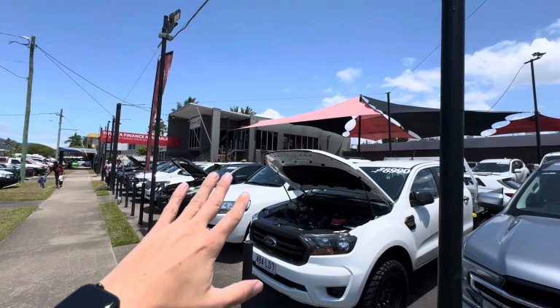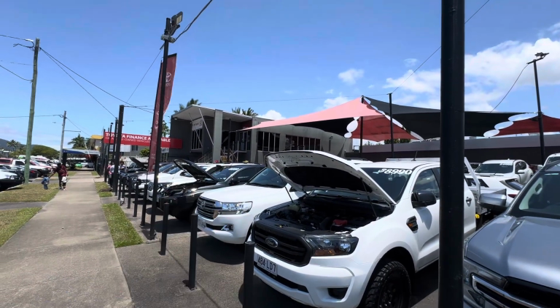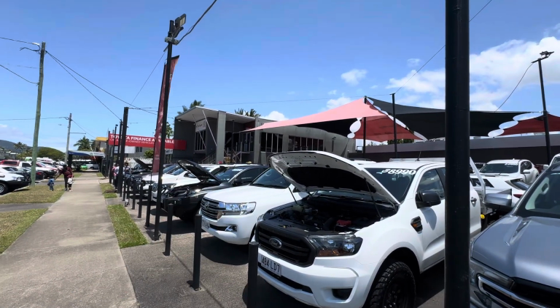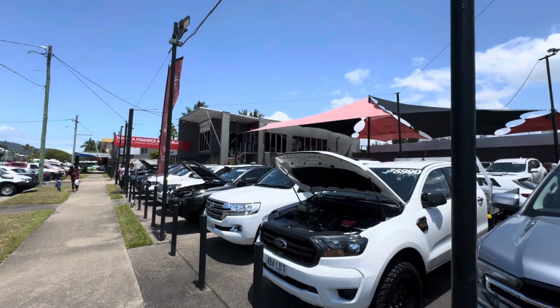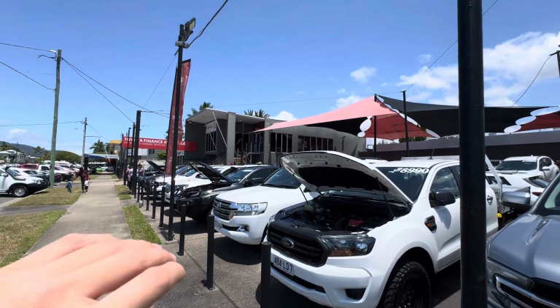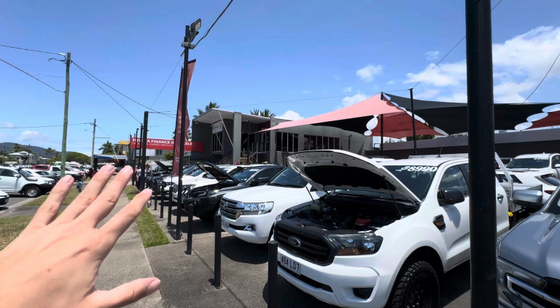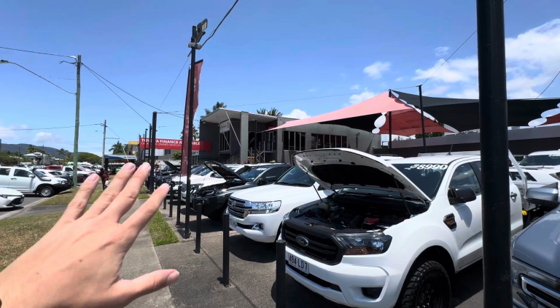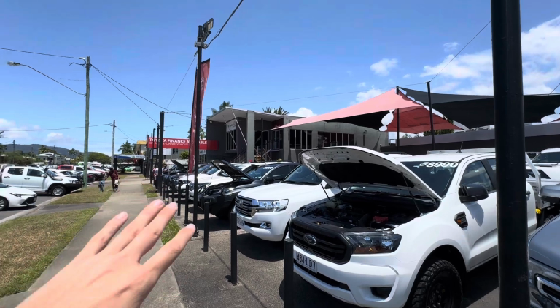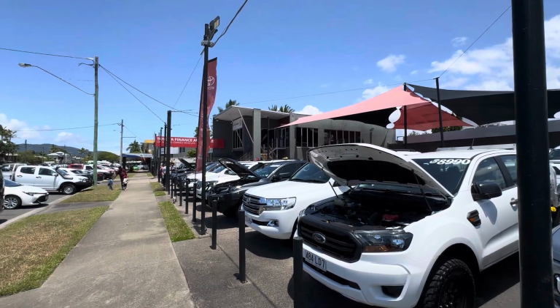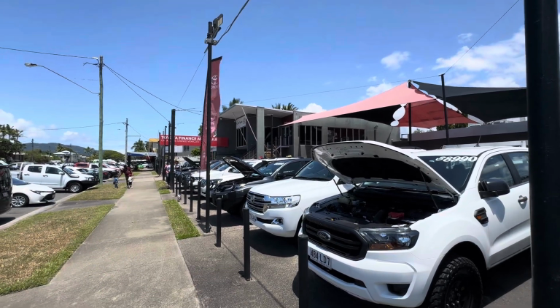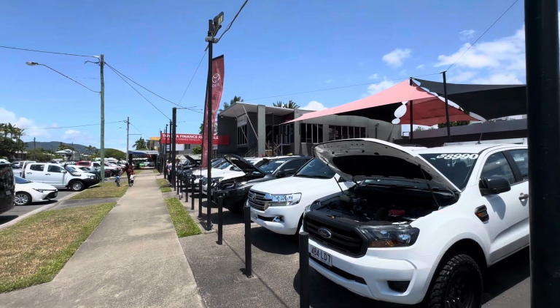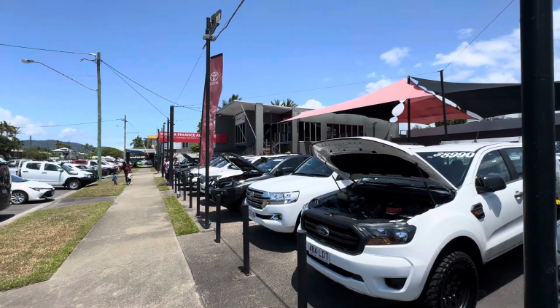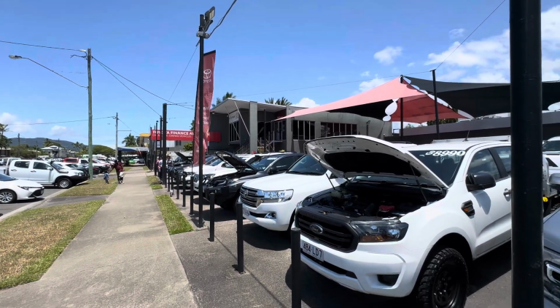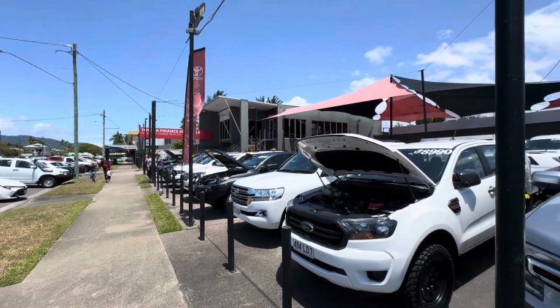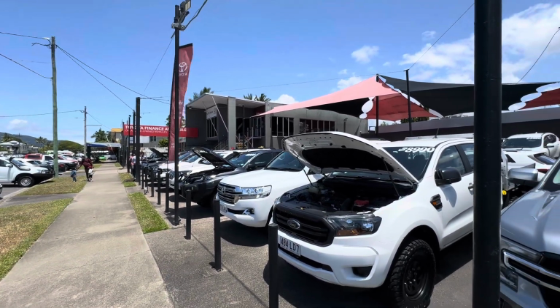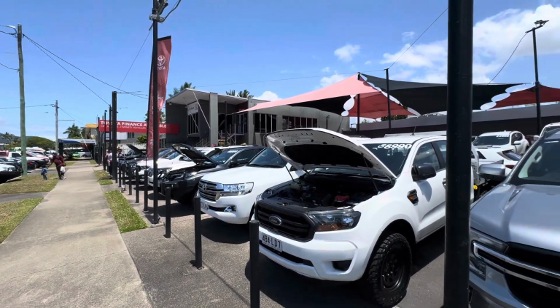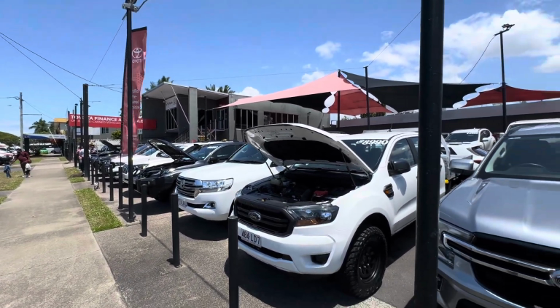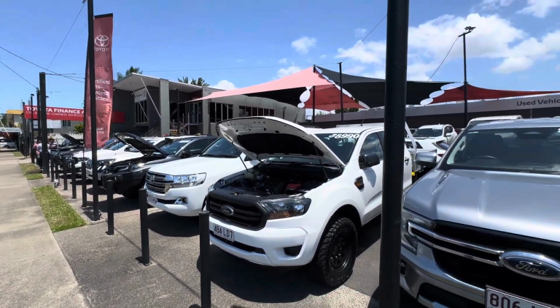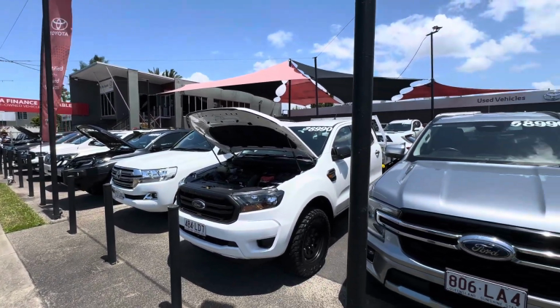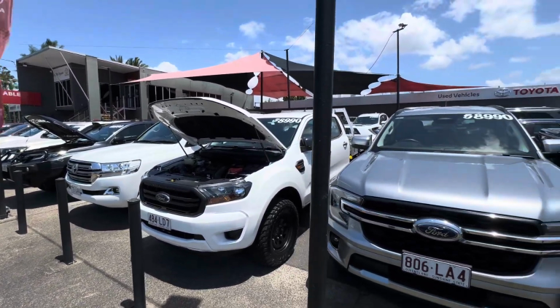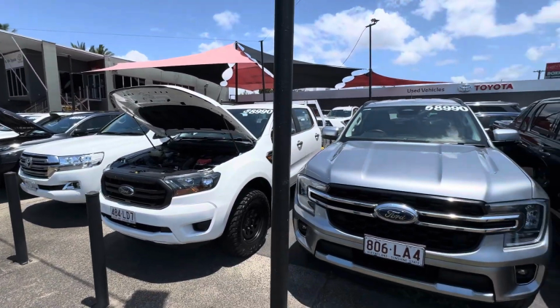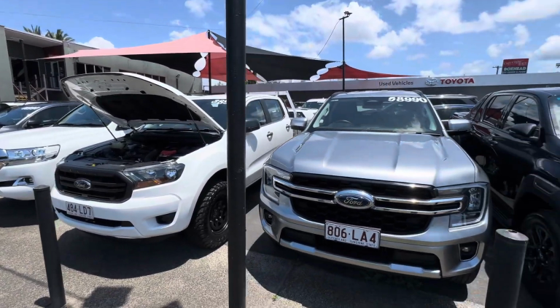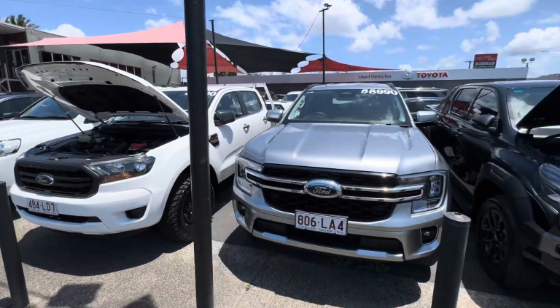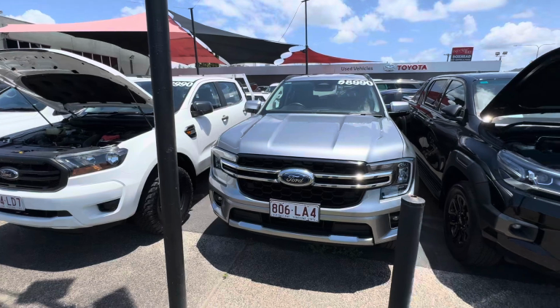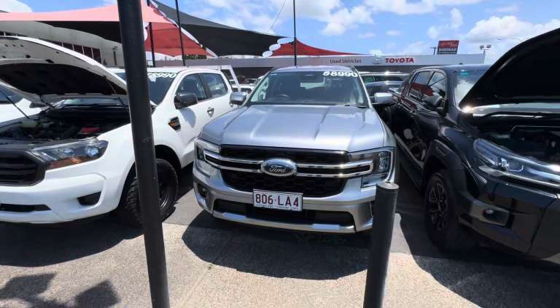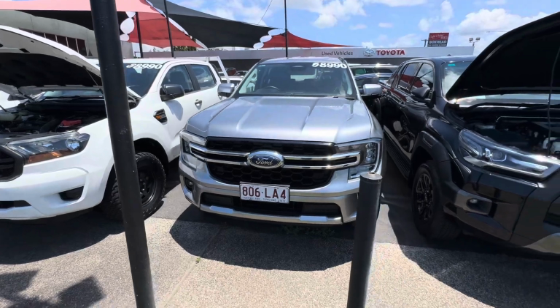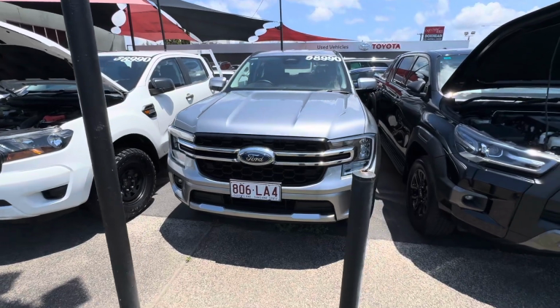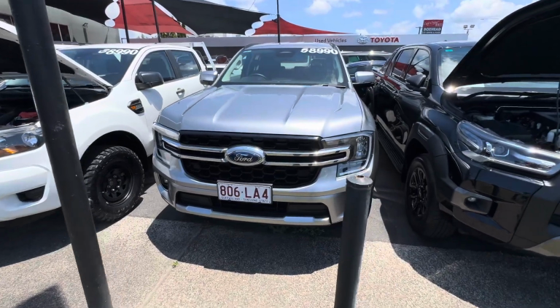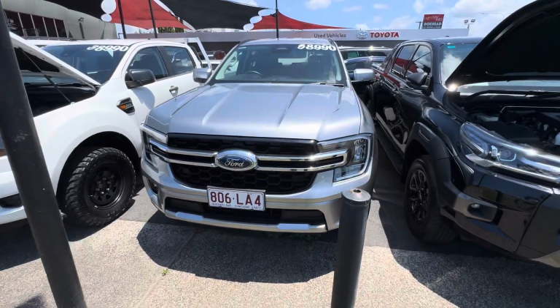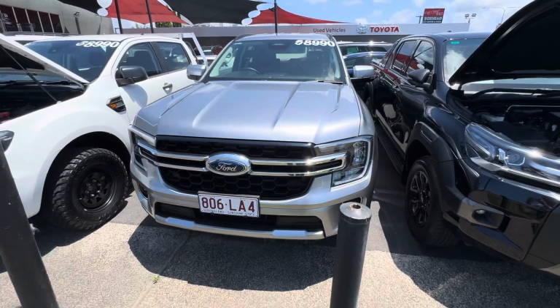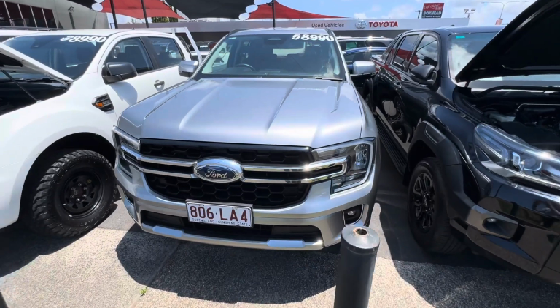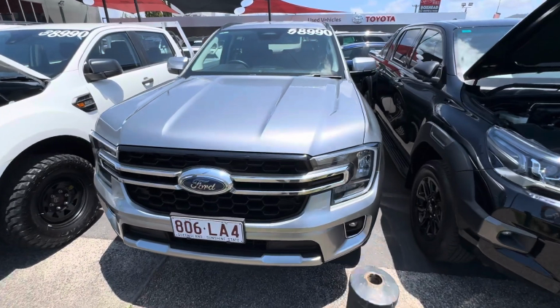Just up the stairs there's our showroom. We do have Toyota Finance available on all of our pre-owned vehicles as well. But without going too much further into that, I want to give you a full condition report on the Everest.